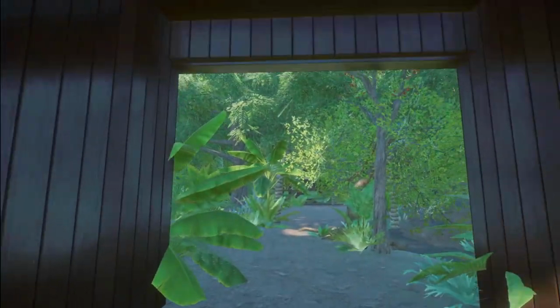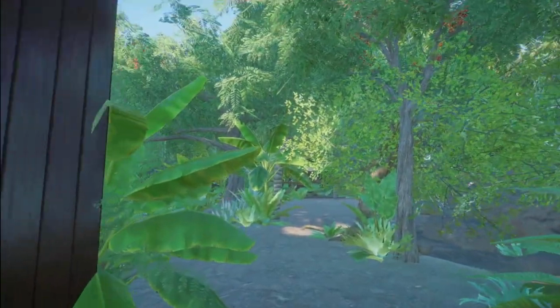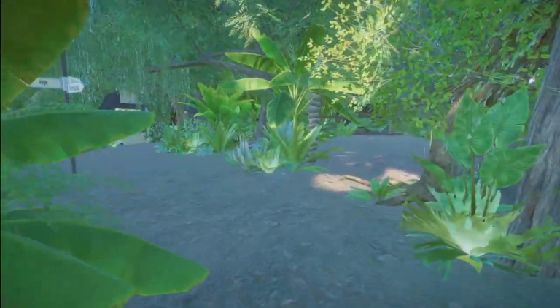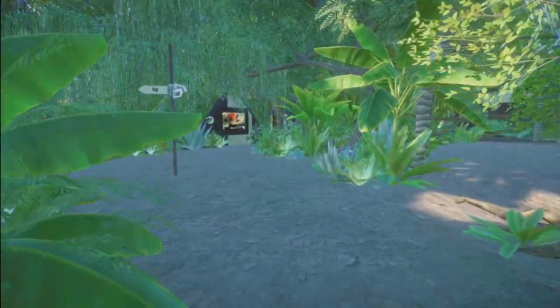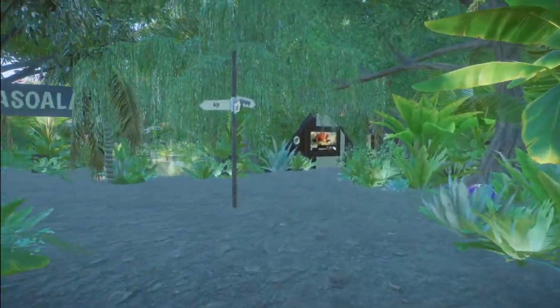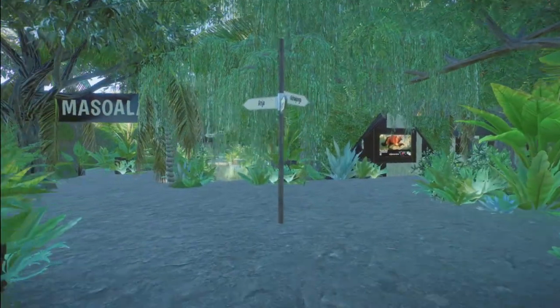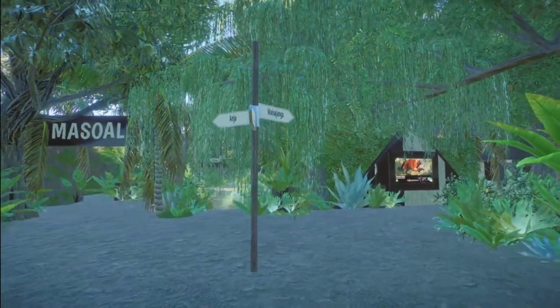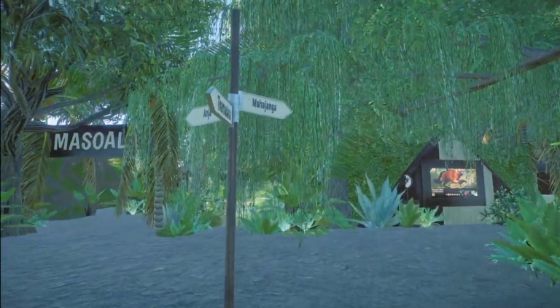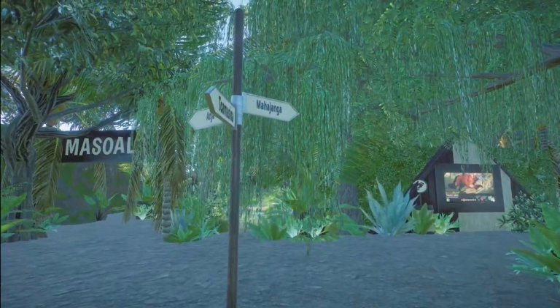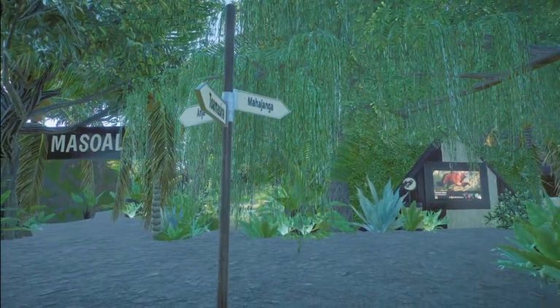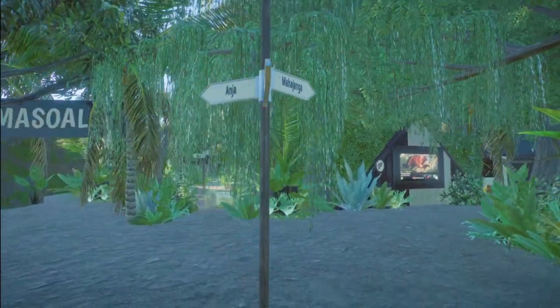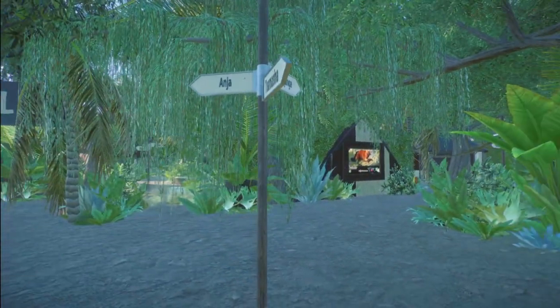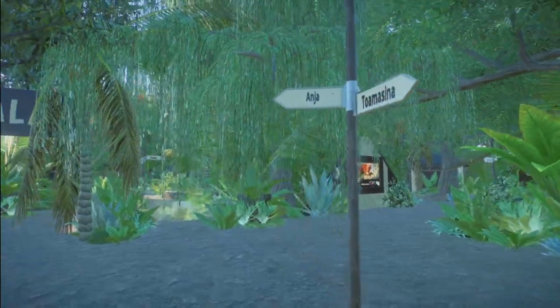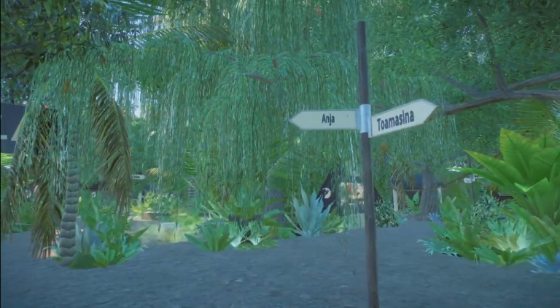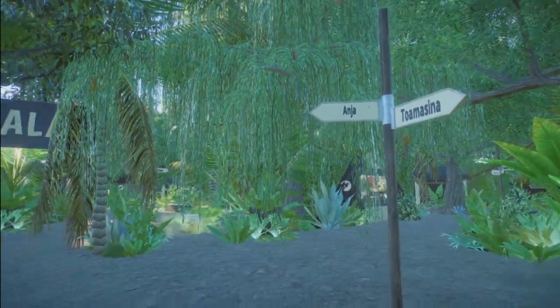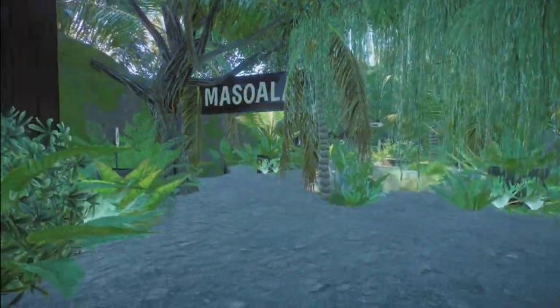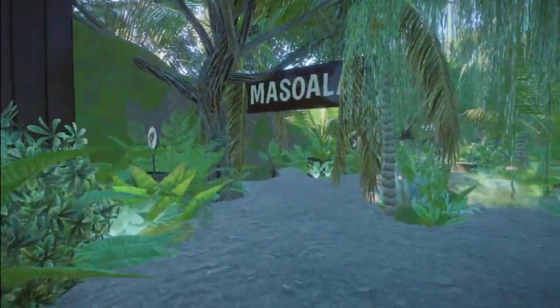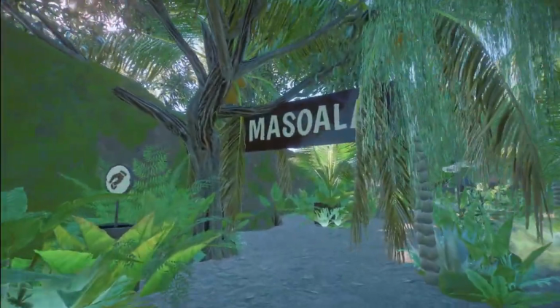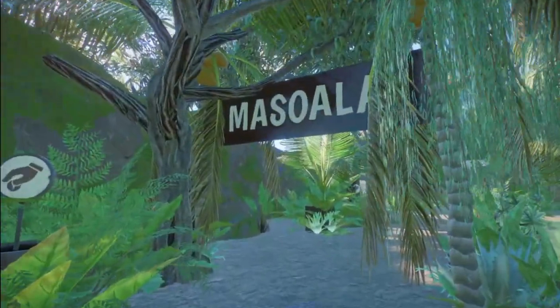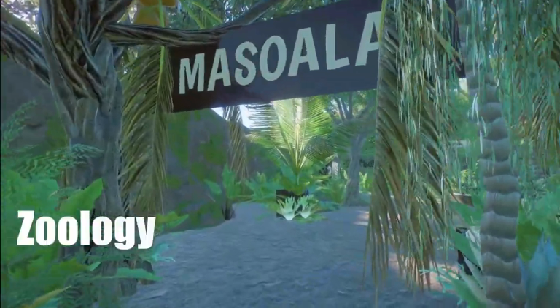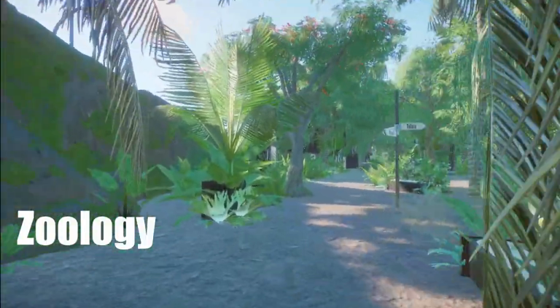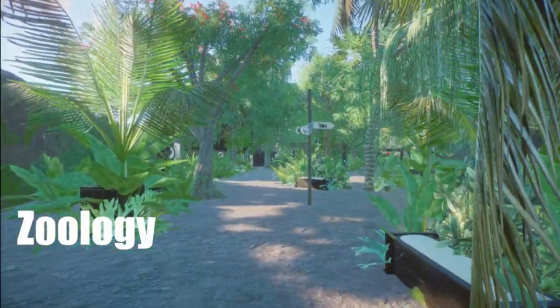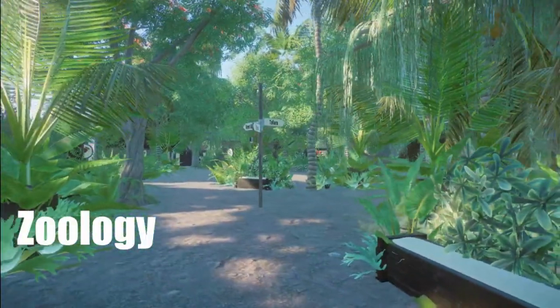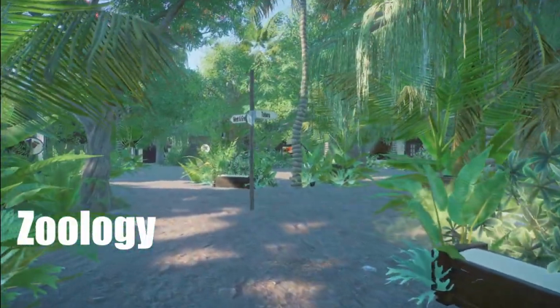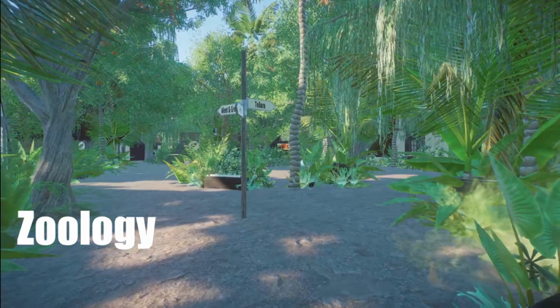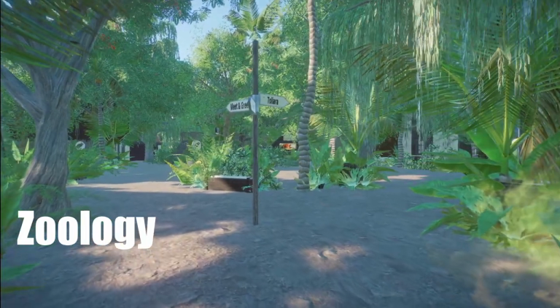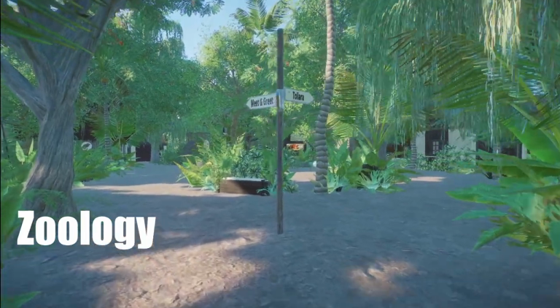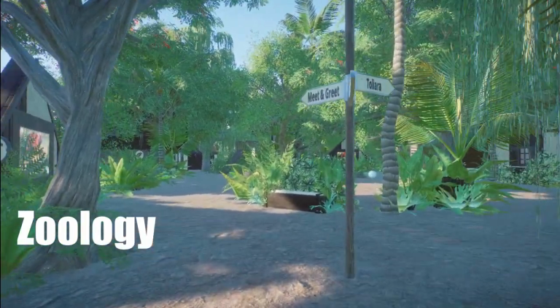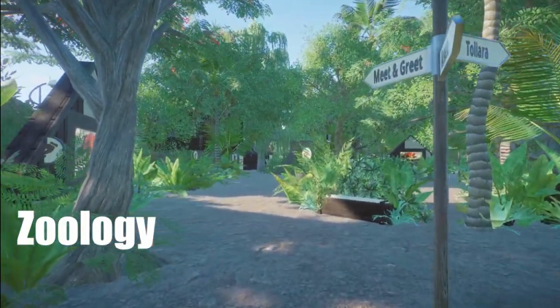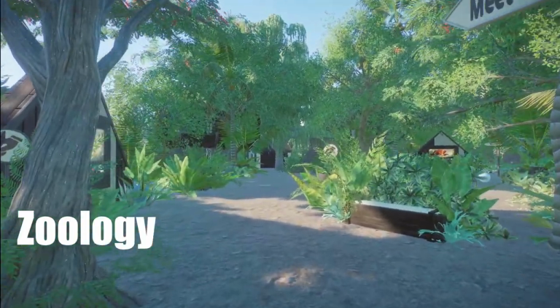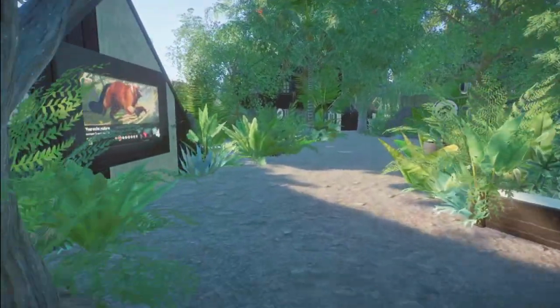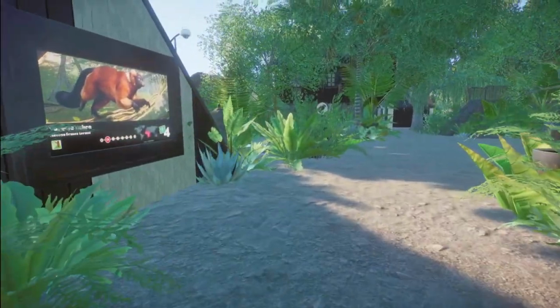We have a walk-in lemur habitat from Malna Fauna National Park made by Zoology. You can bring this into your zoo for right around $74,000.